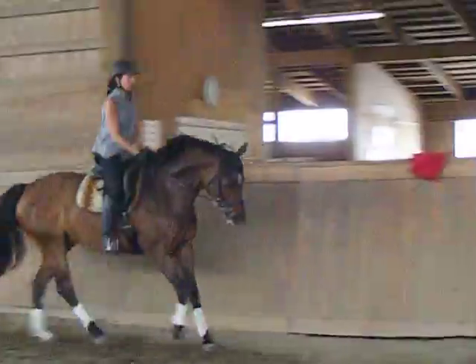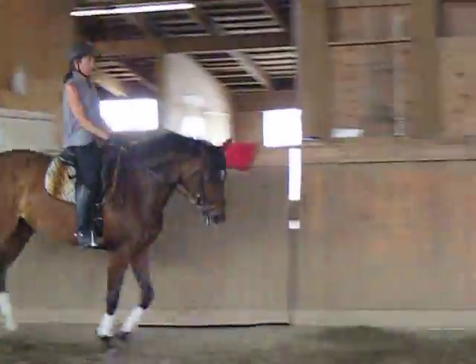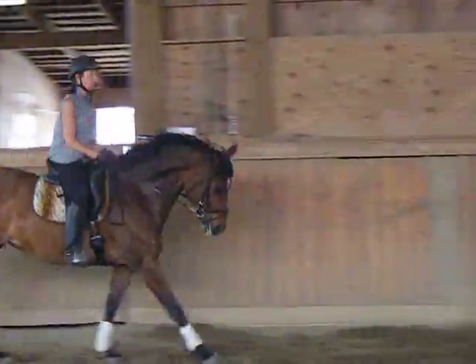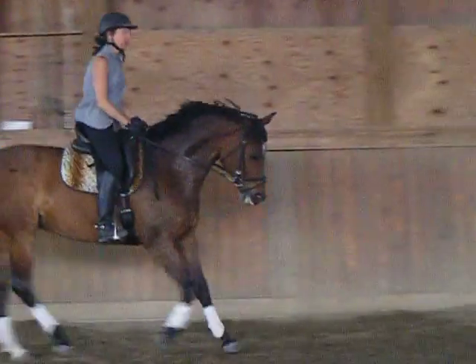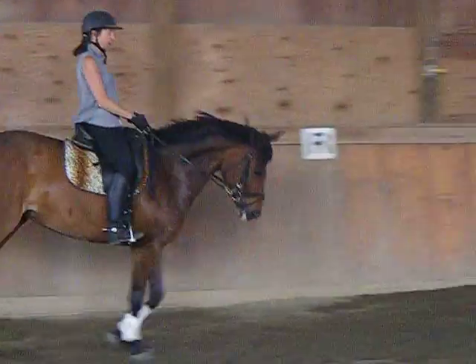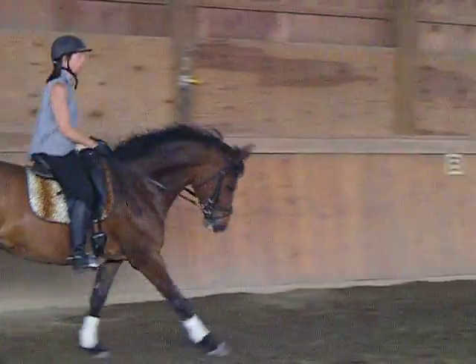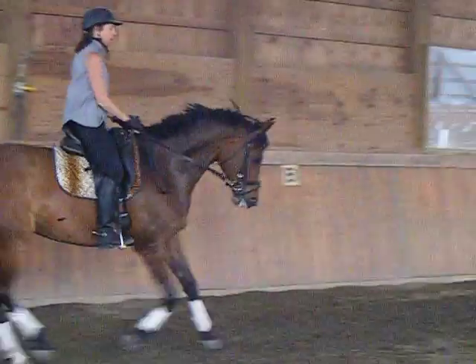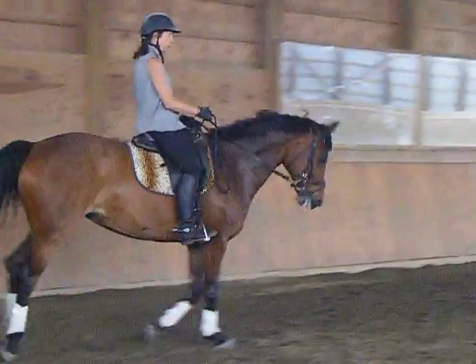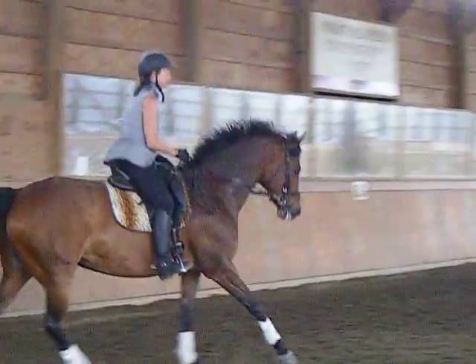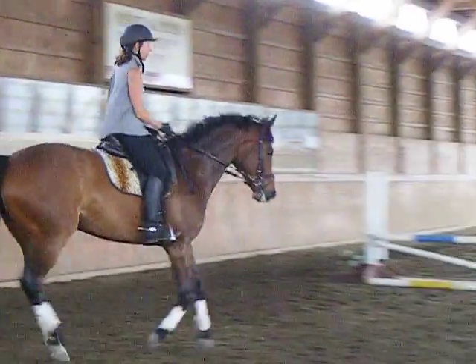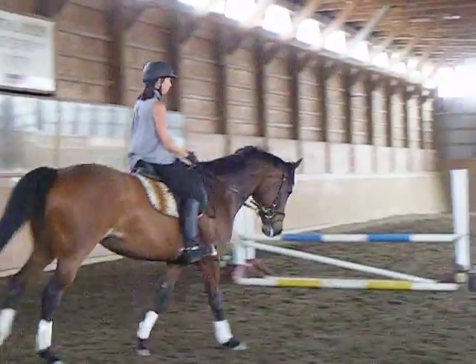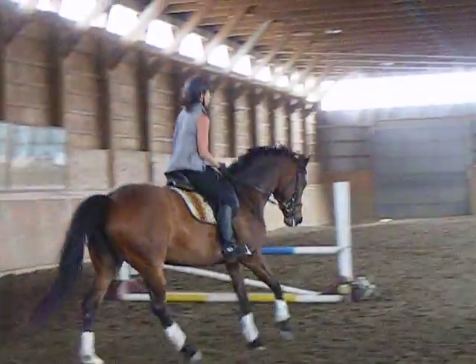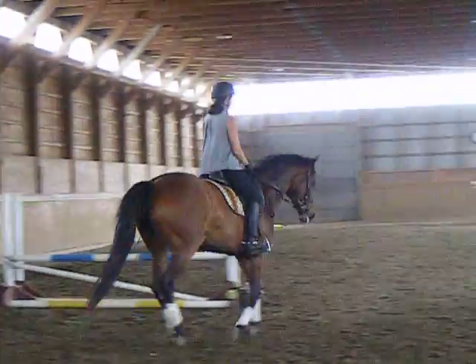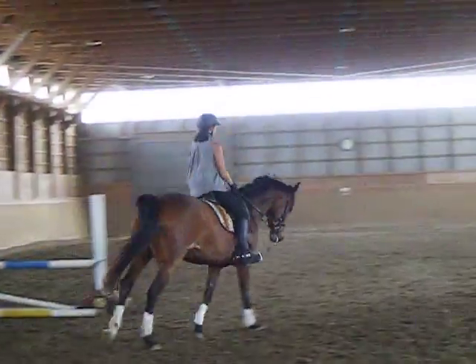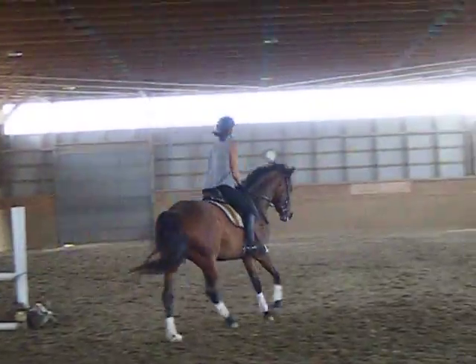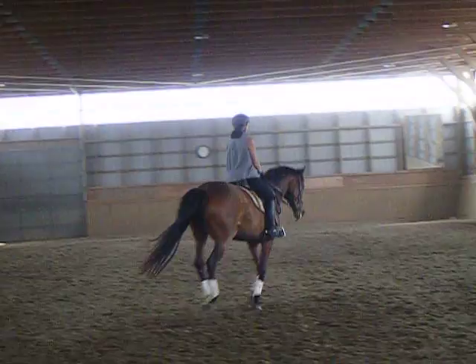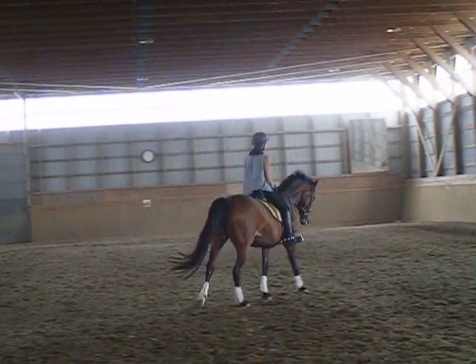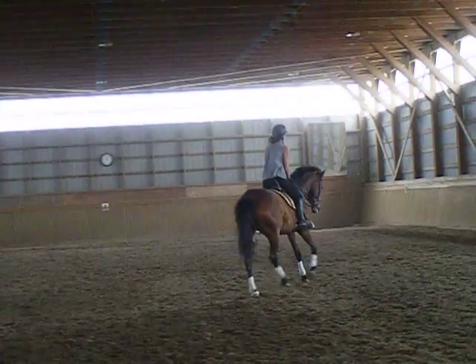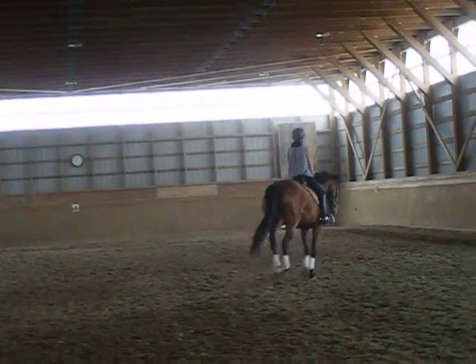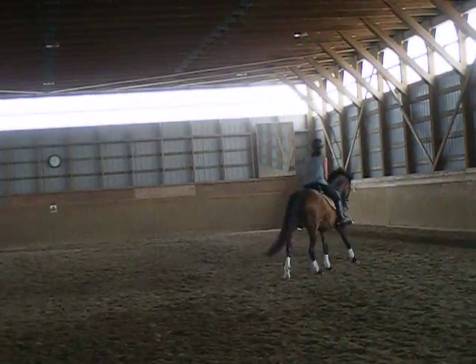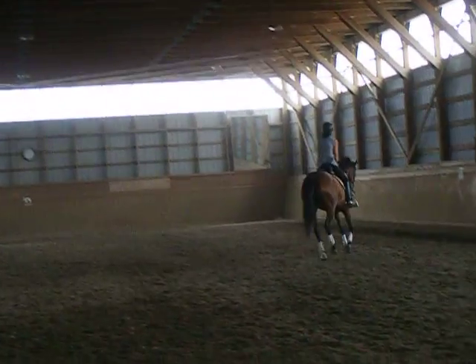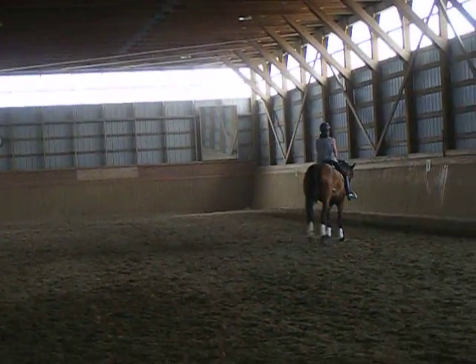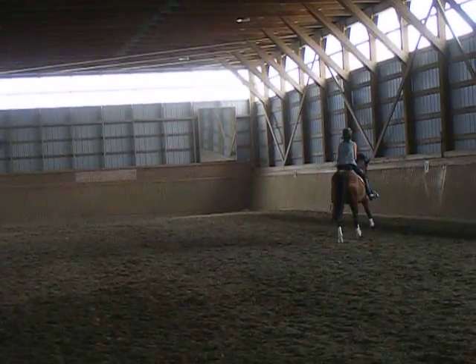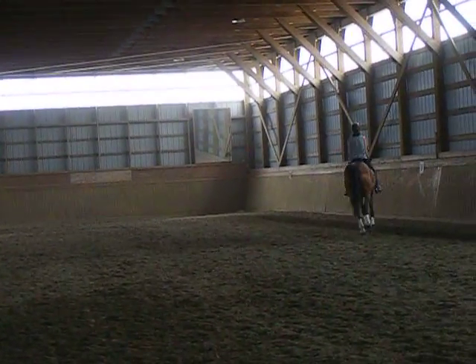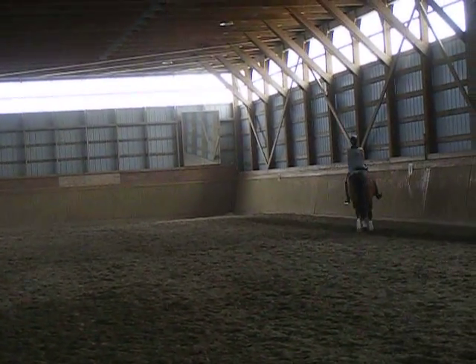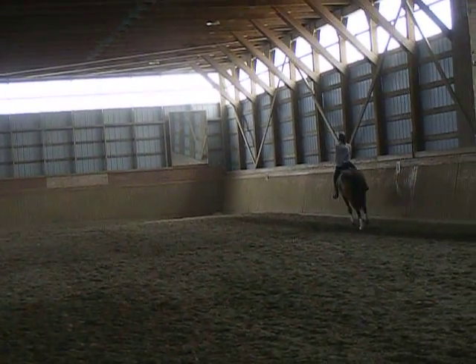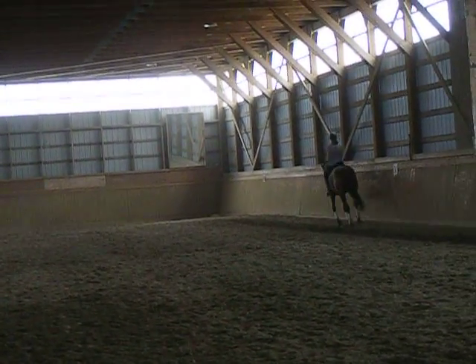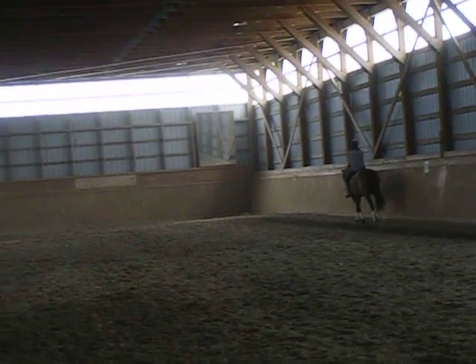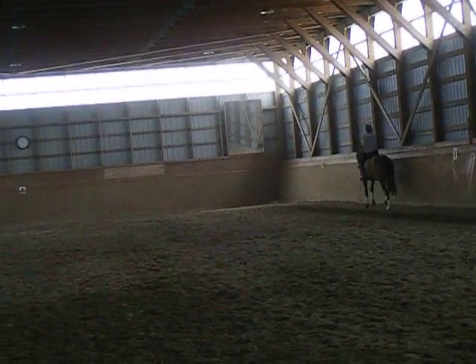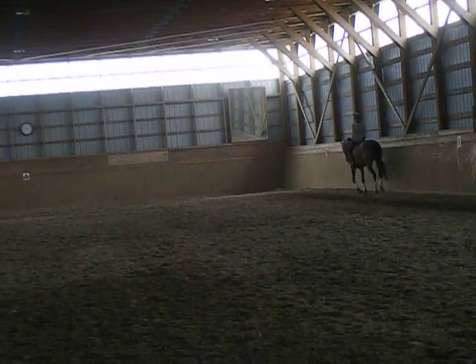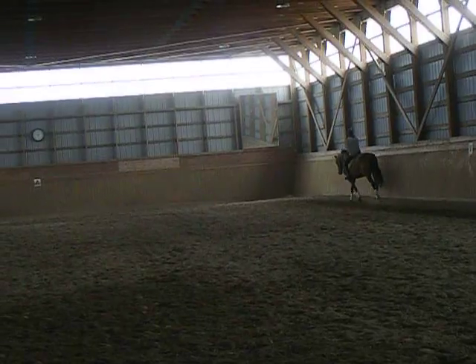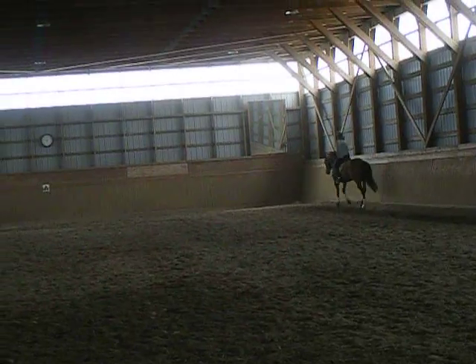Counter-canter? Yep, you're going to go to counter-canter. And just keep the positioning so she's very straight with a slight flexion right.